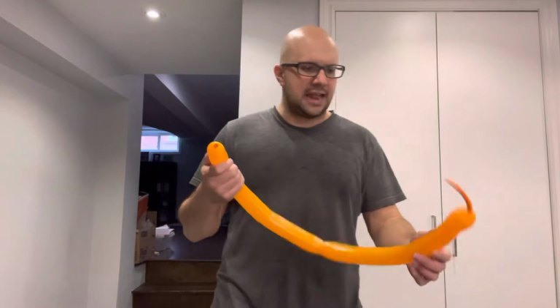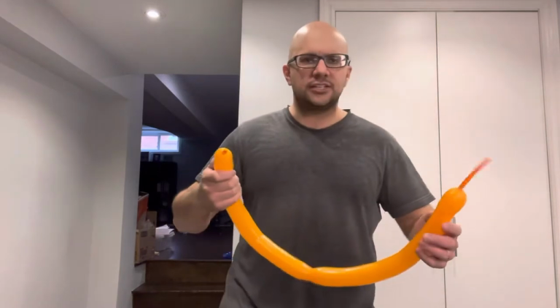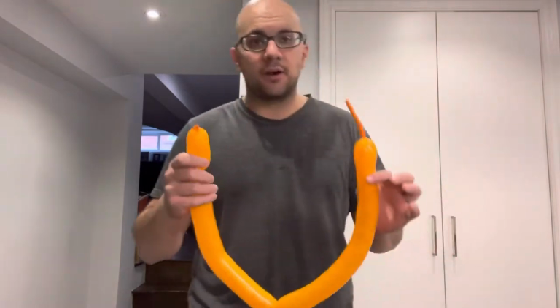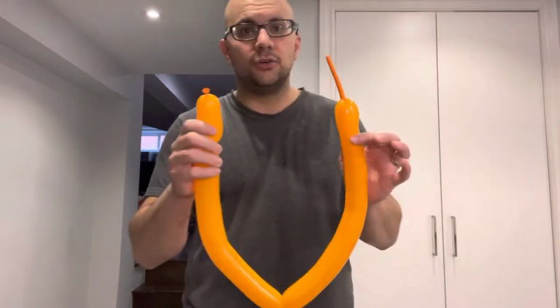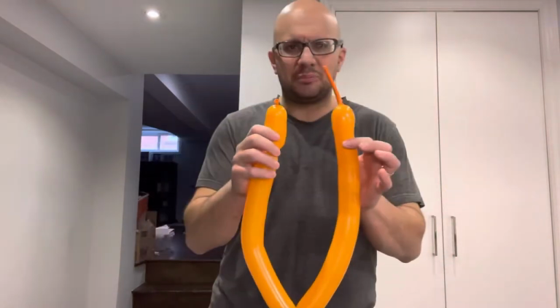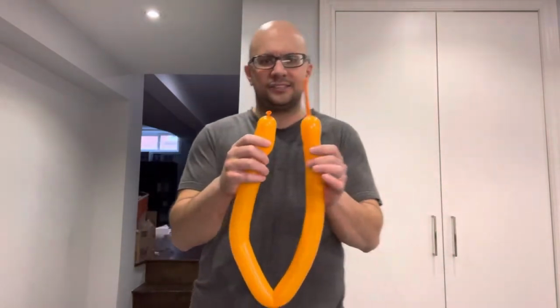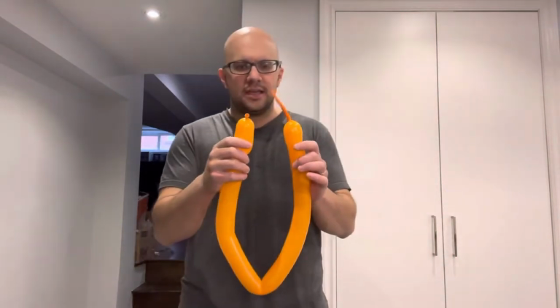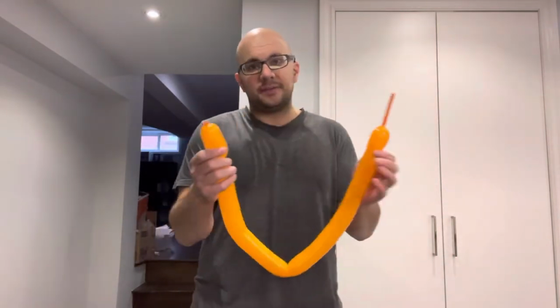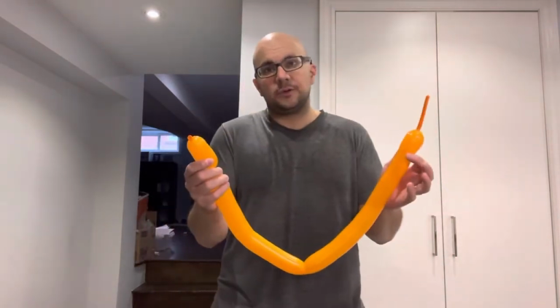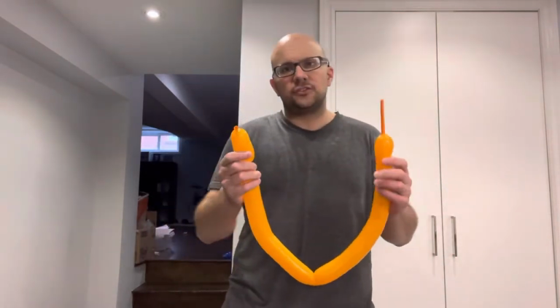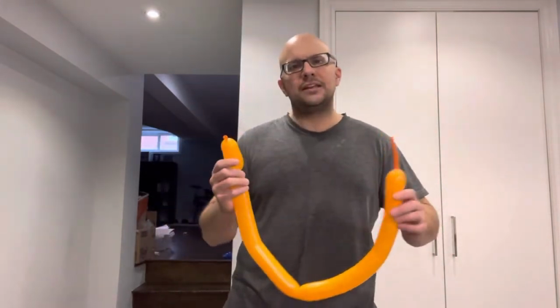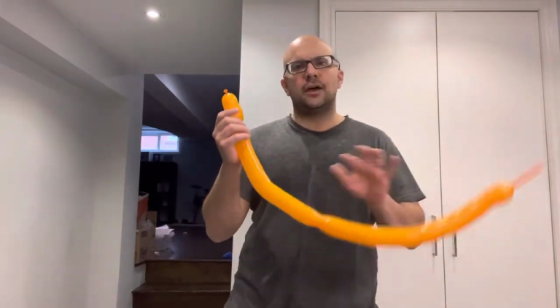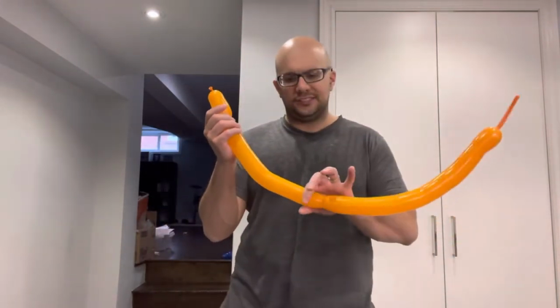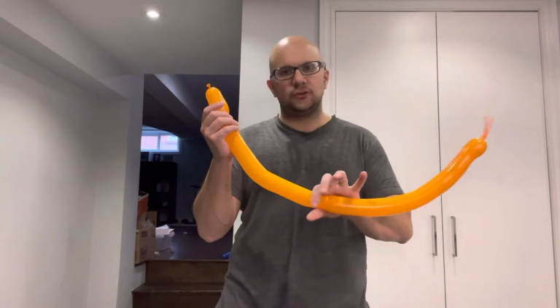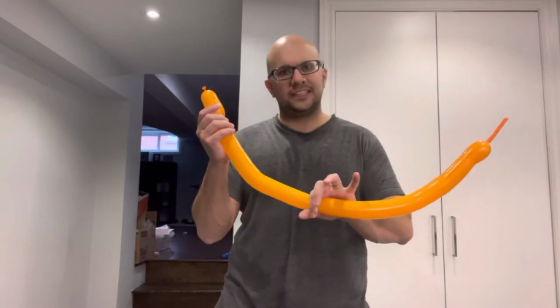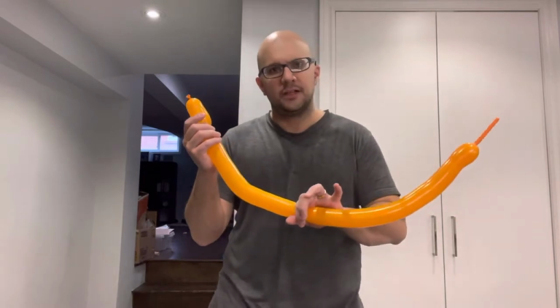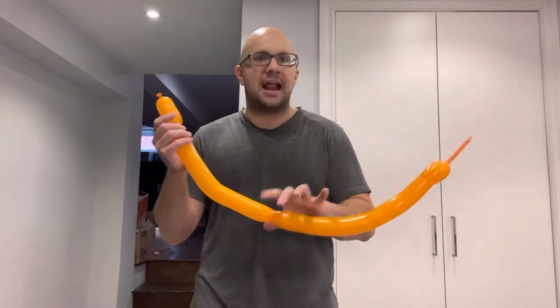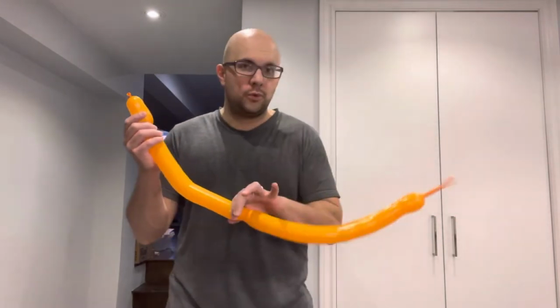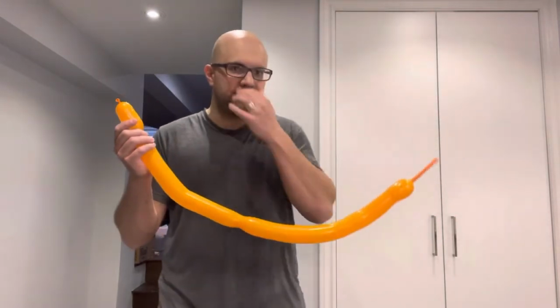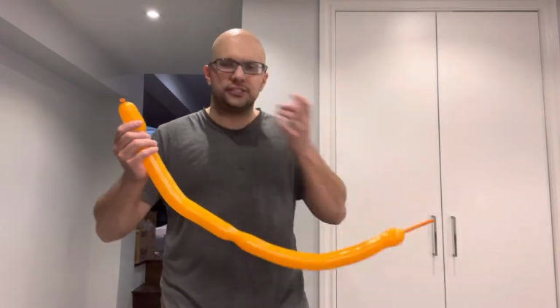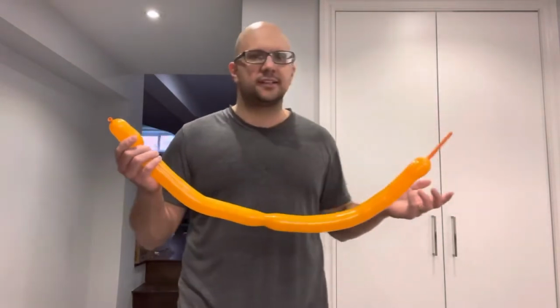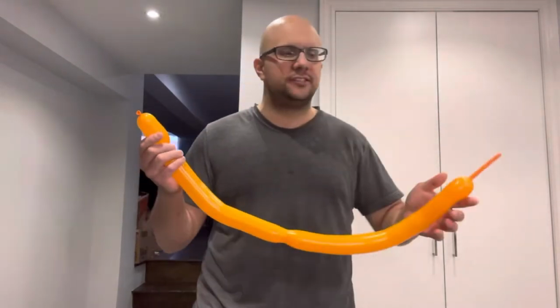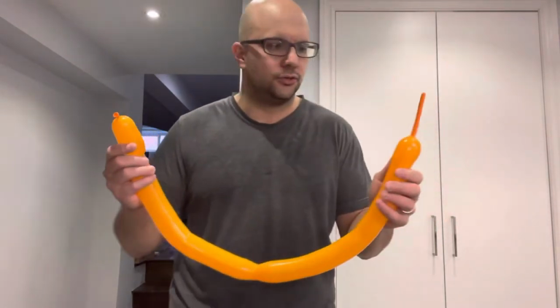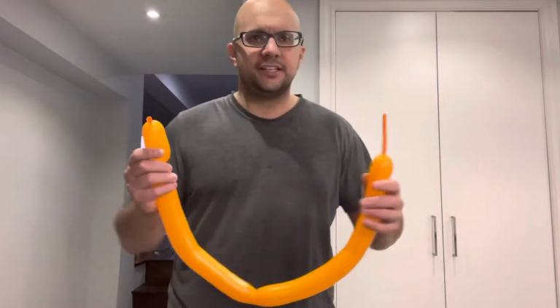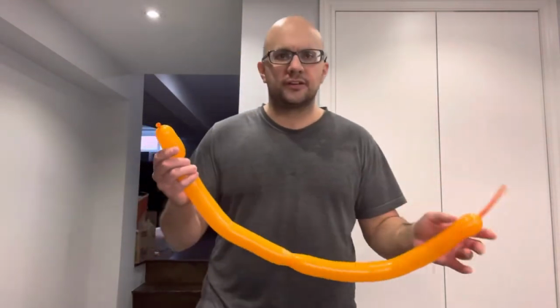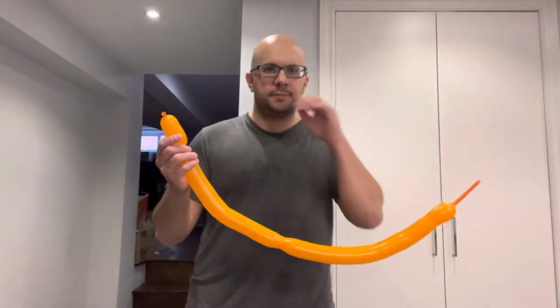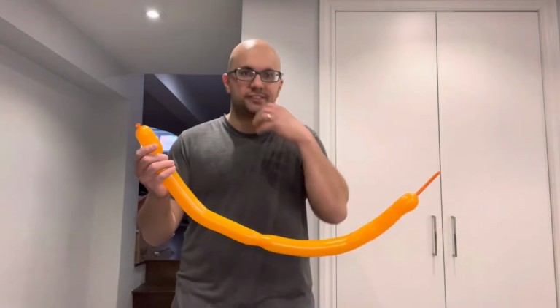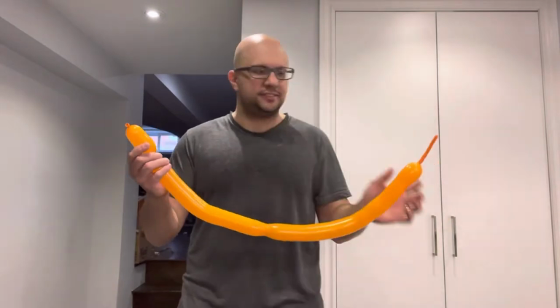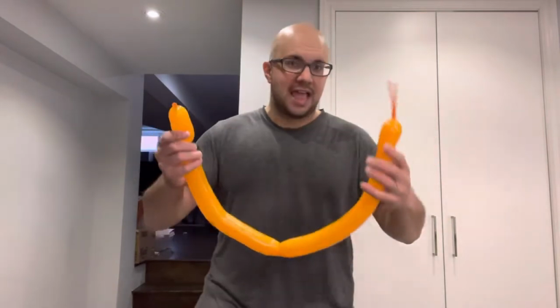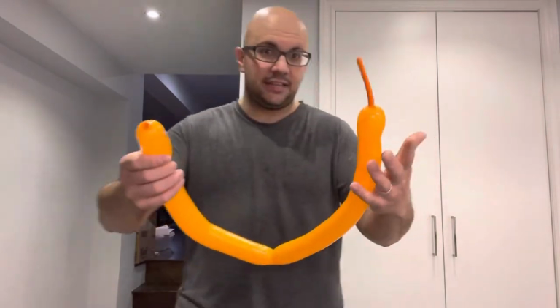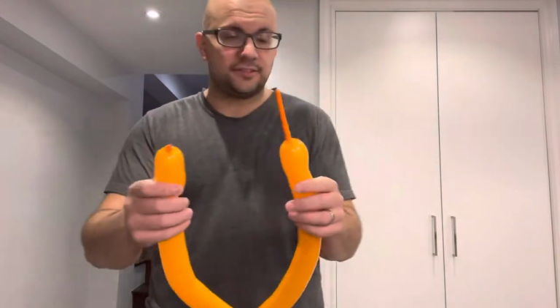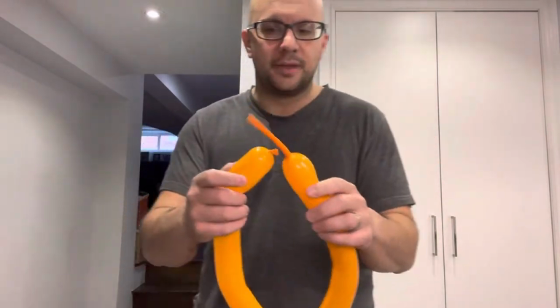Now essentially what we're going to do — you need to plan this out to make it a little bit easier. There's a way to do it without twisting the middle, but I do it with twisting the middle because it makes it a little bit easier. It's more geared towards beginners like myself and like yourselves.